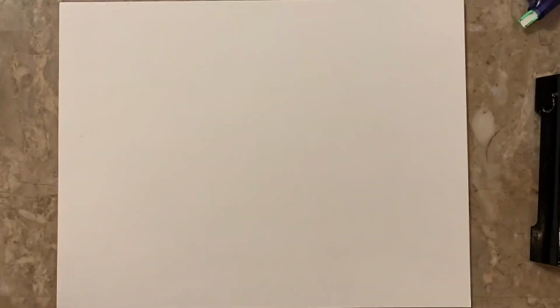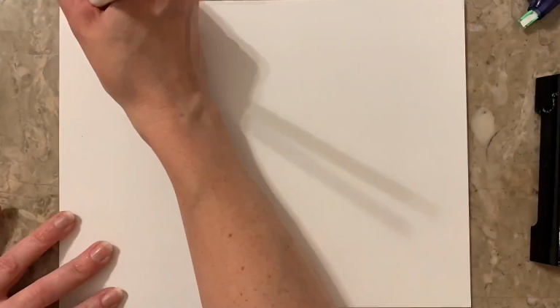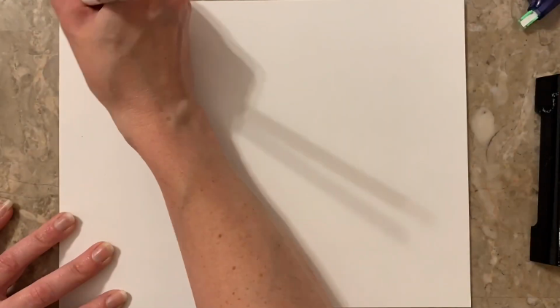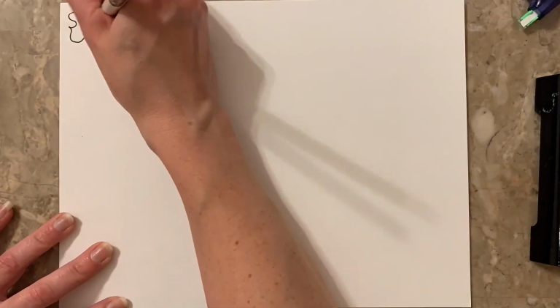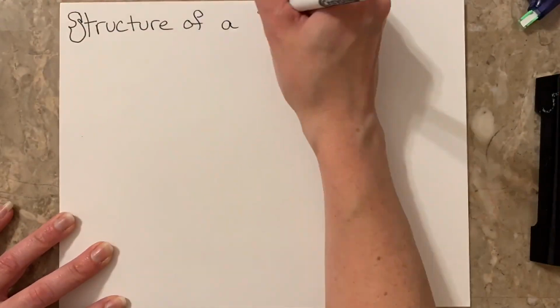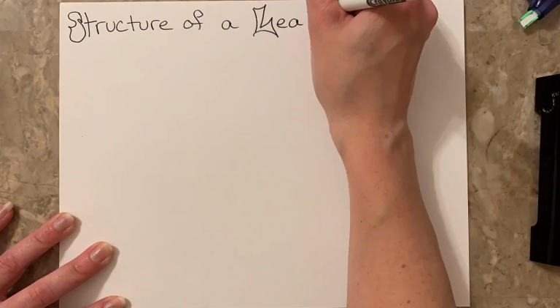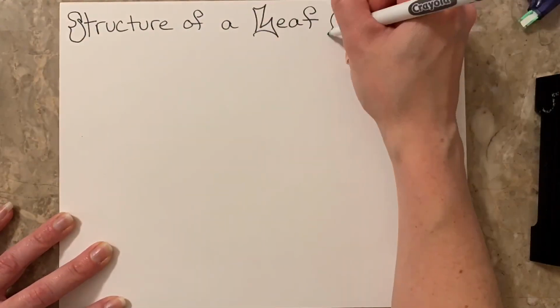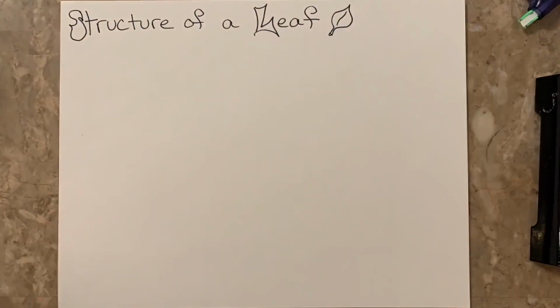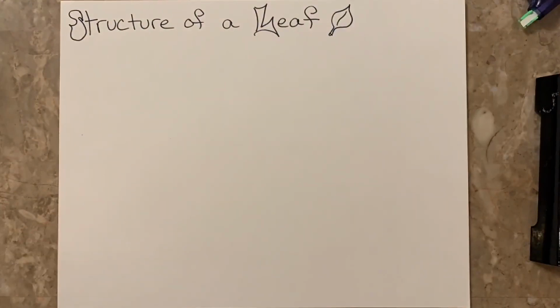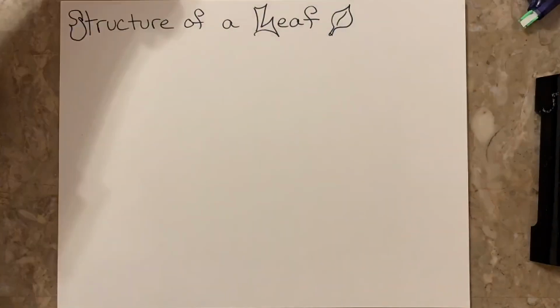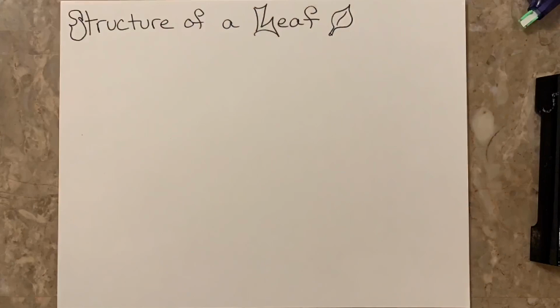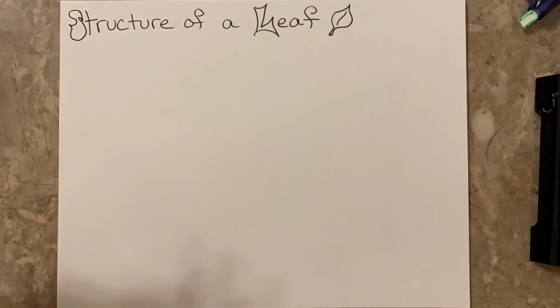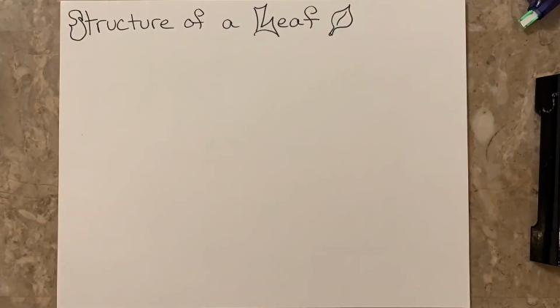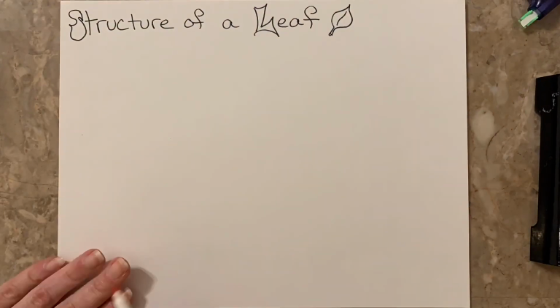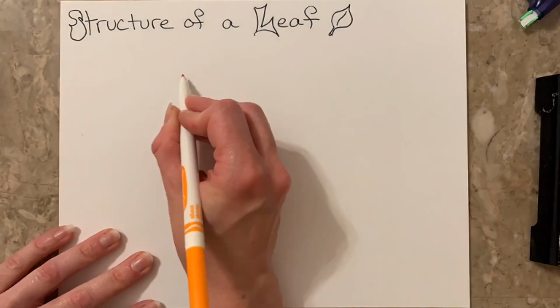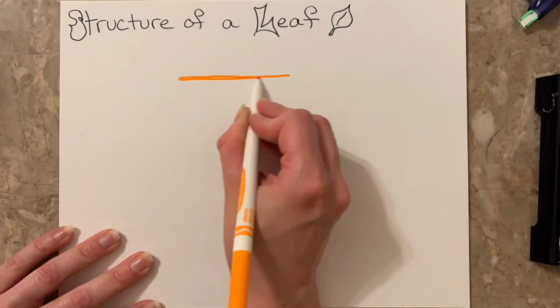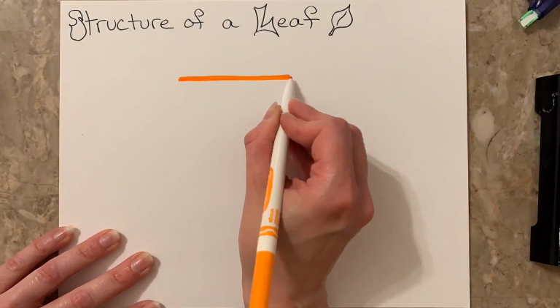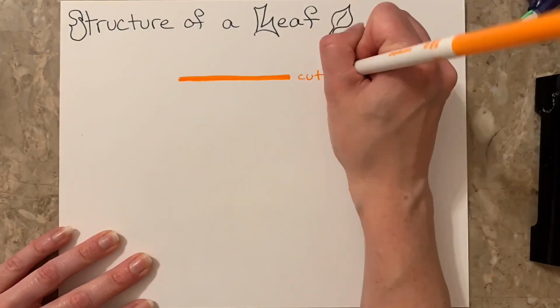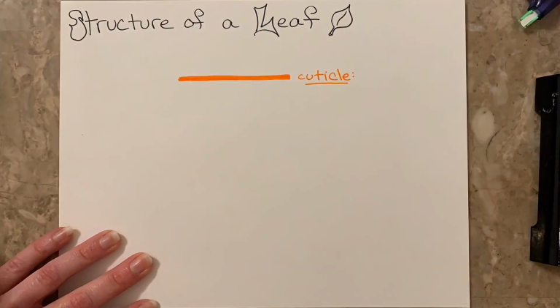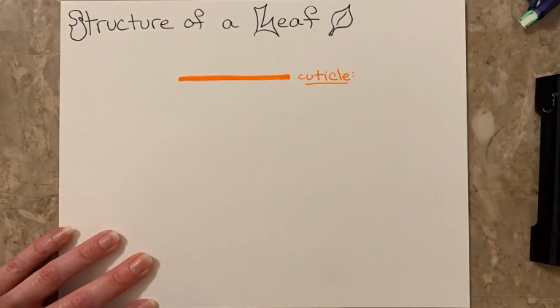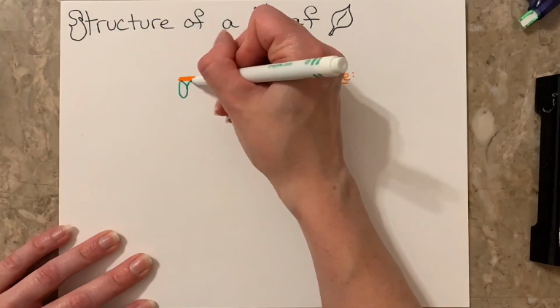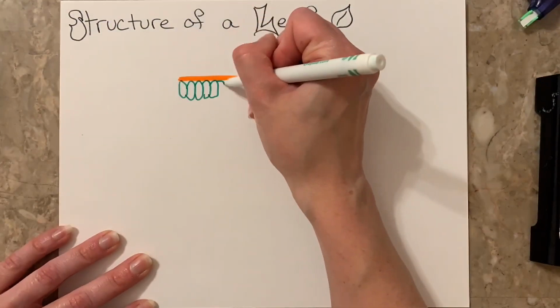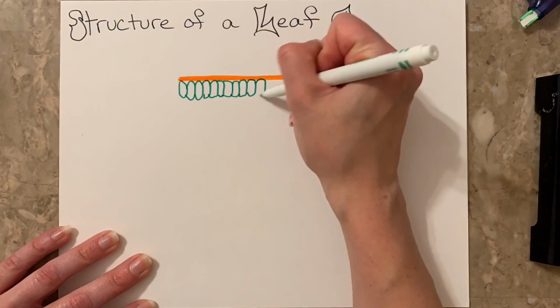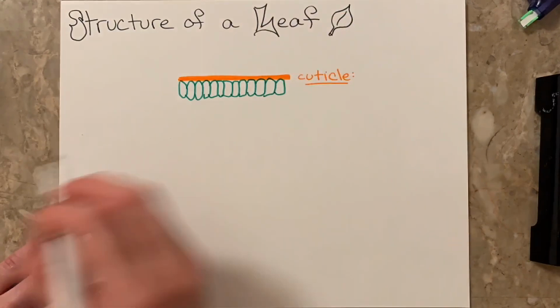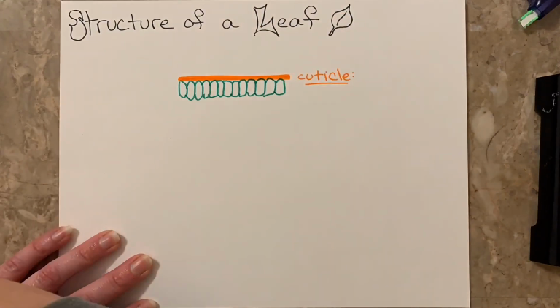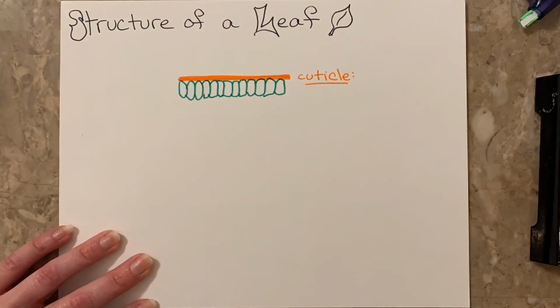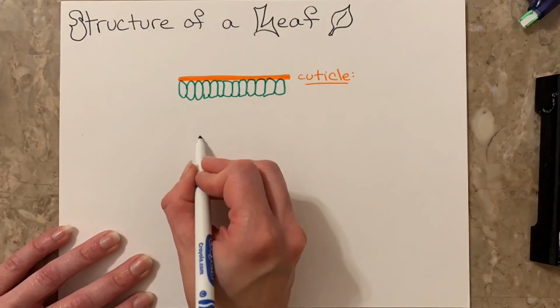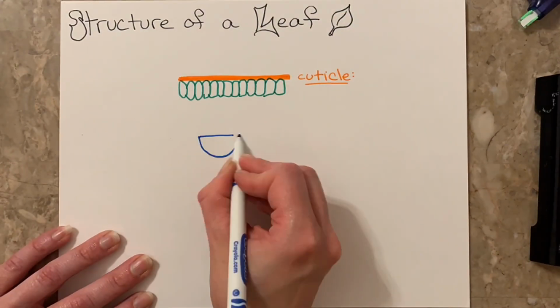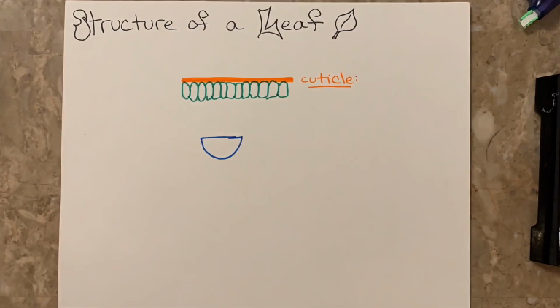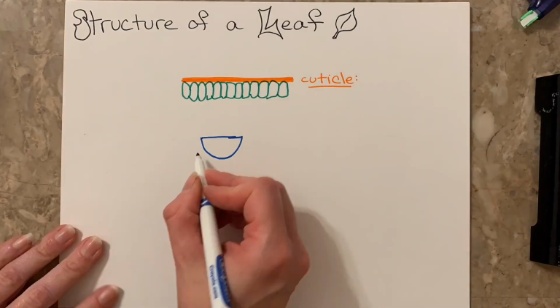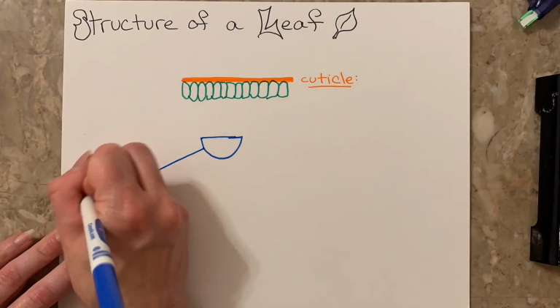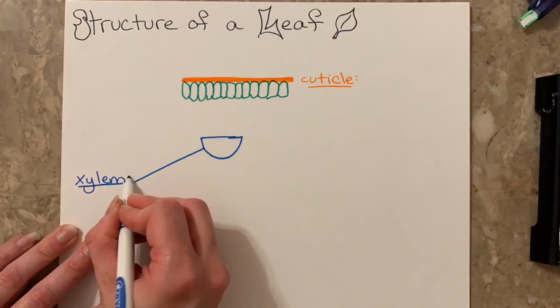Structure of a leaf. The cuticle is the waxy, waterproof coating that protects the leaf and prevents excess water from evaporating out of the plant. It also protects the leaves from the sun.